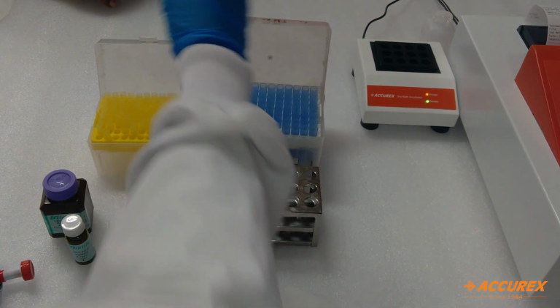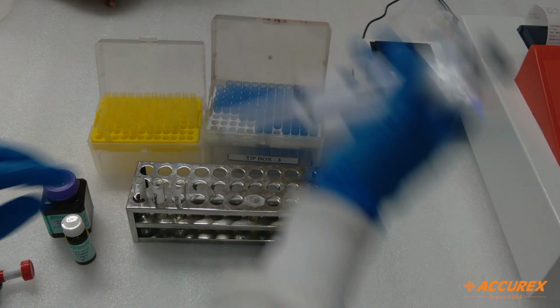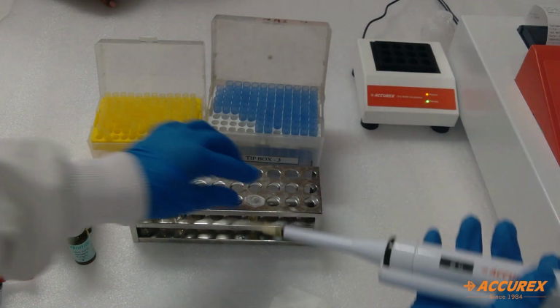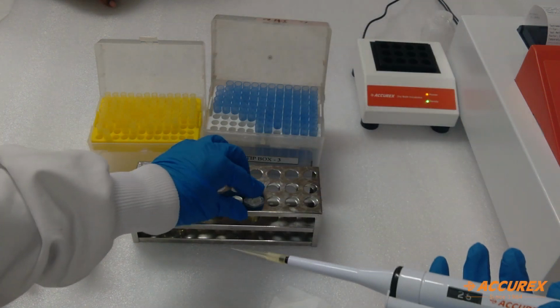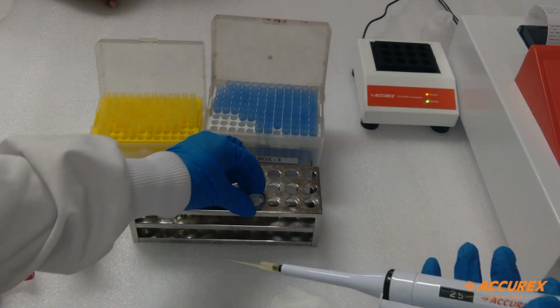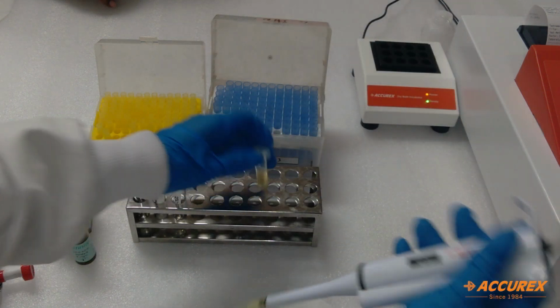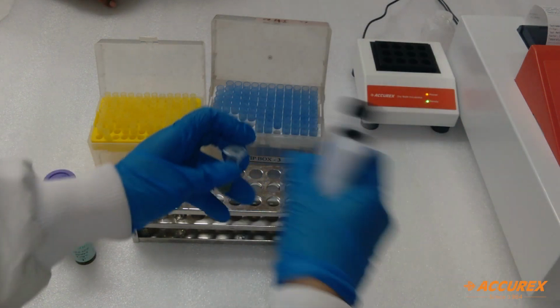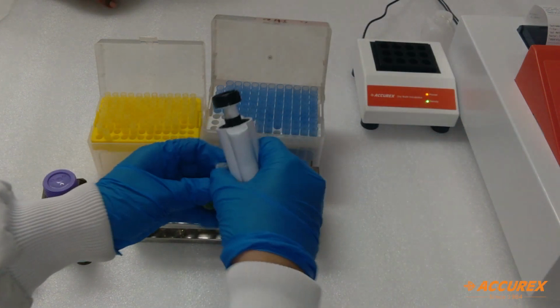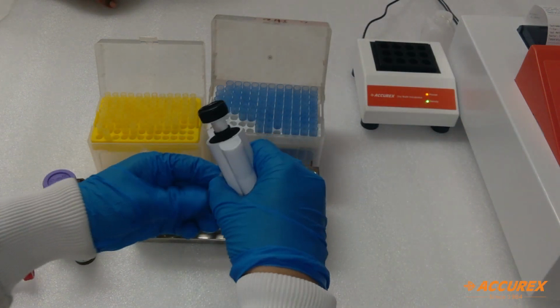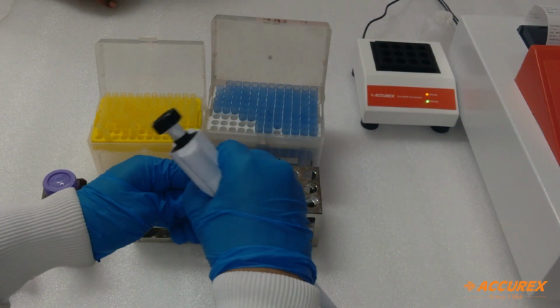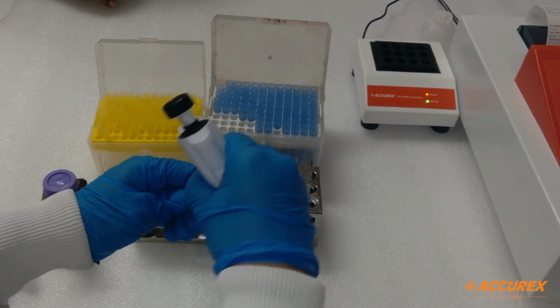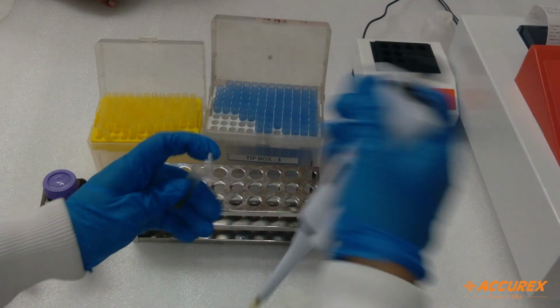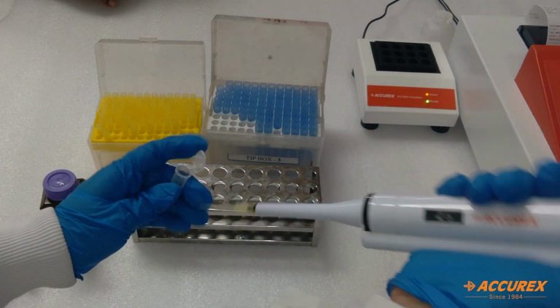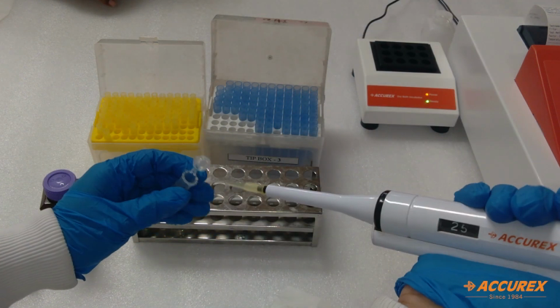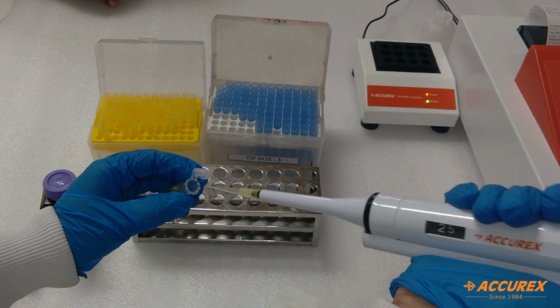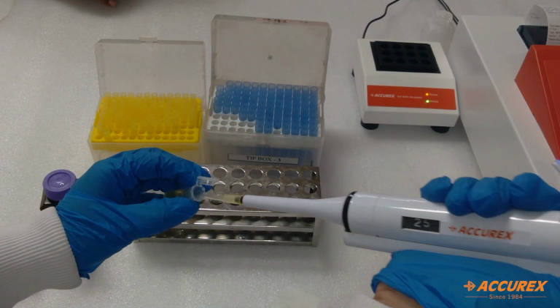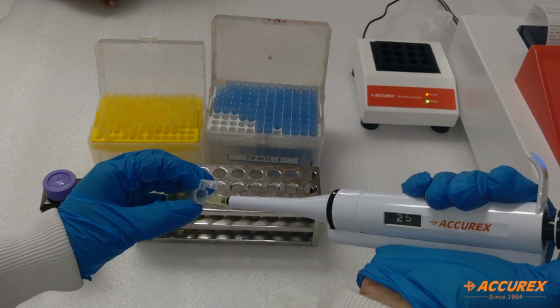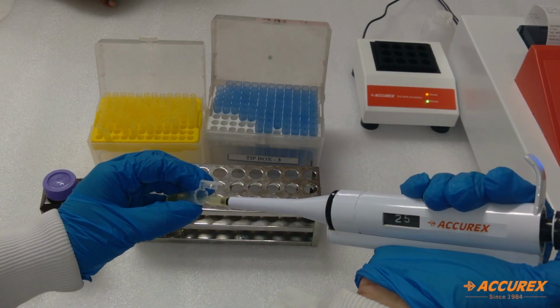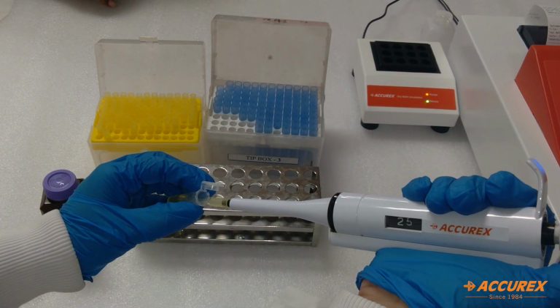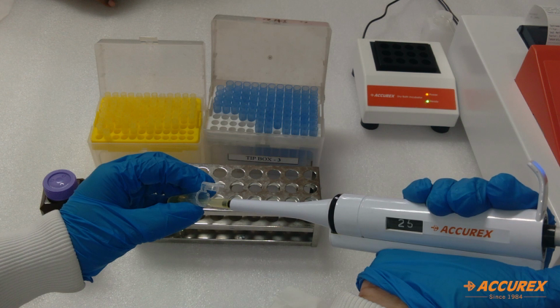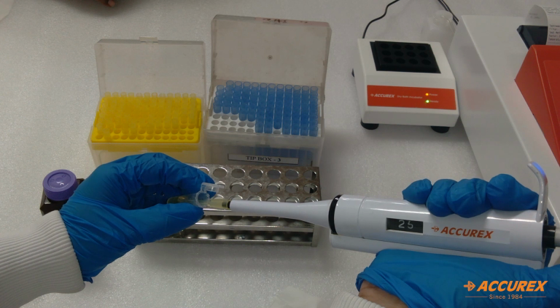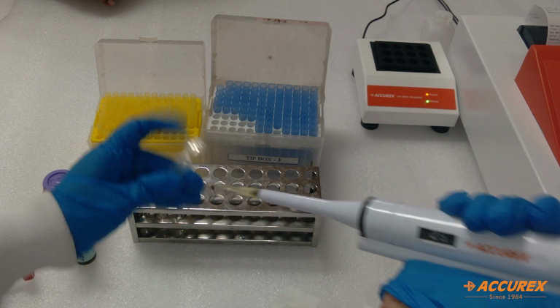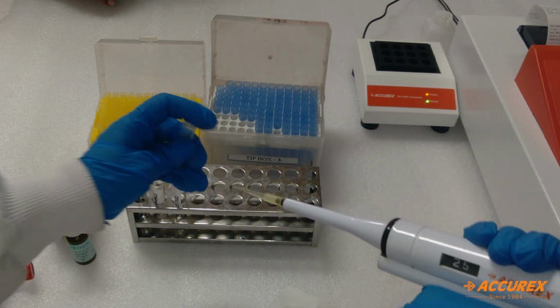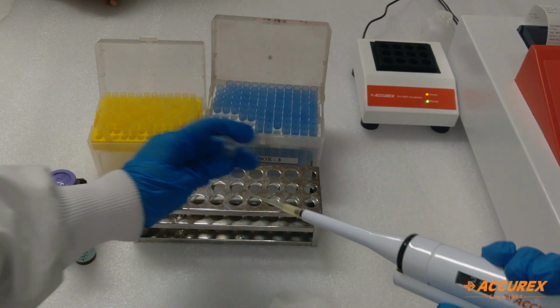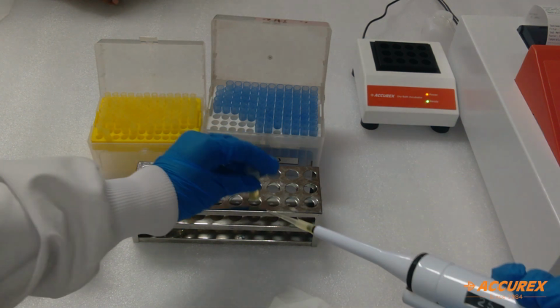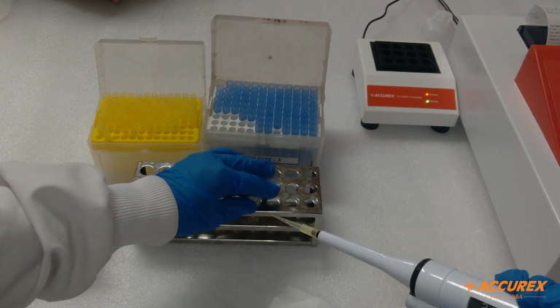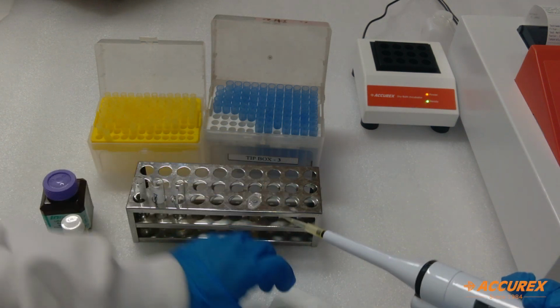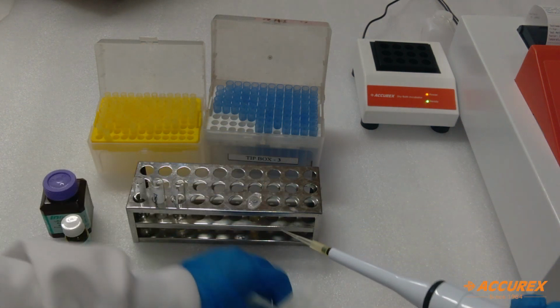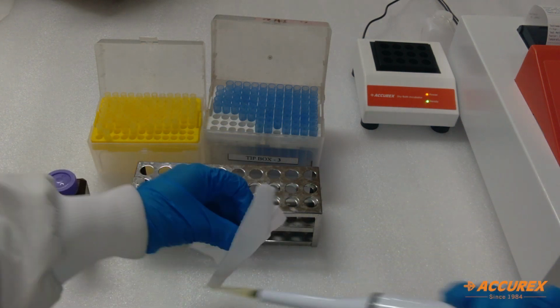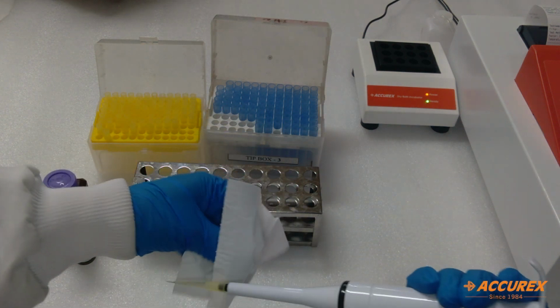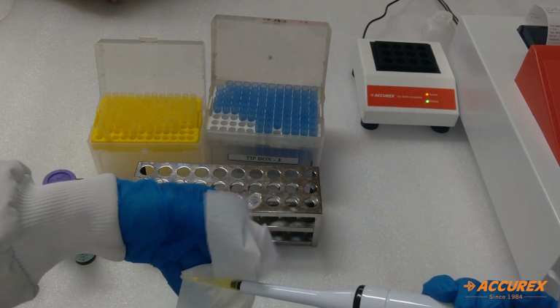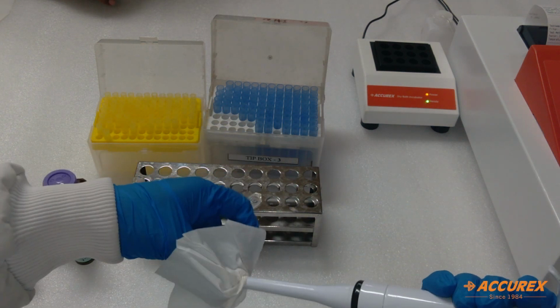Next is the serum sample. Take 25 microlitre serum, wipe with the tissue paper, and mix with the reagent properly.